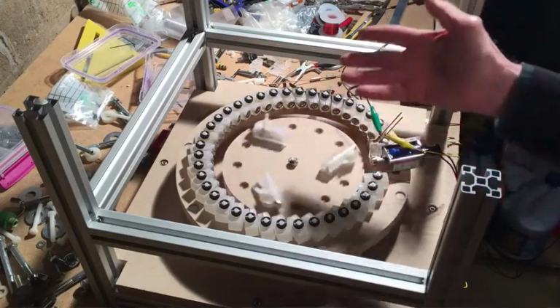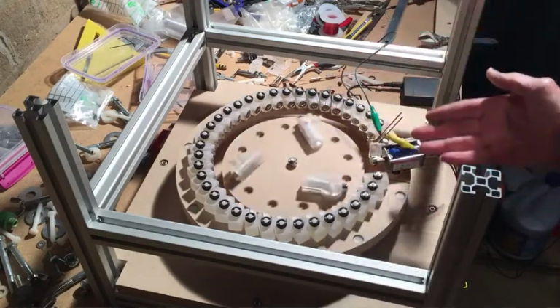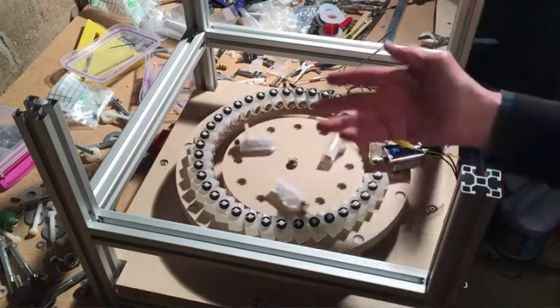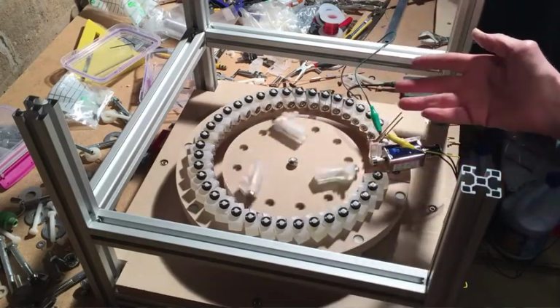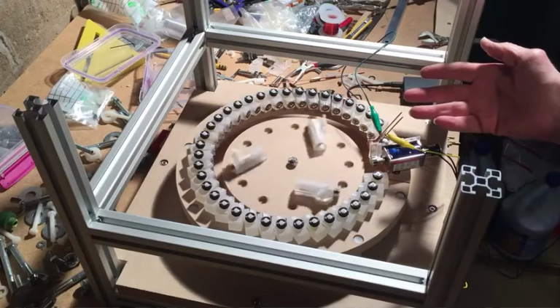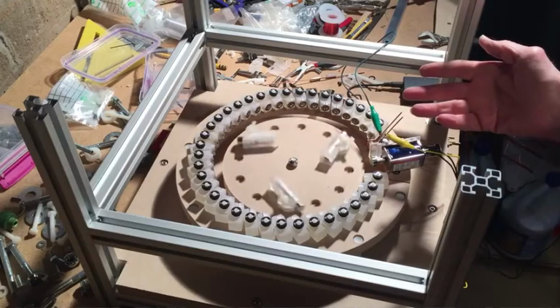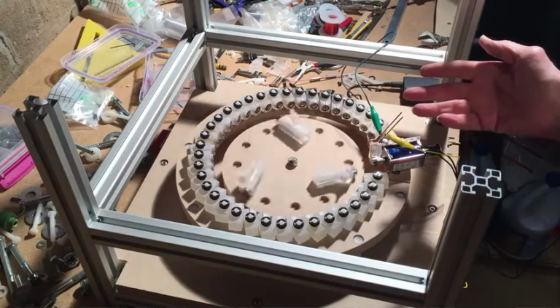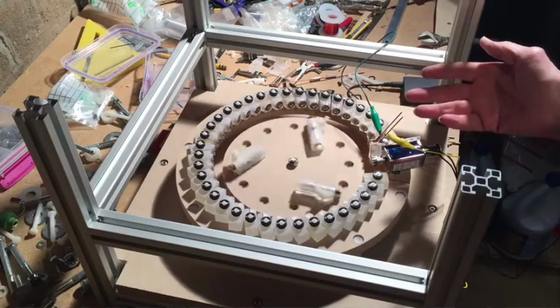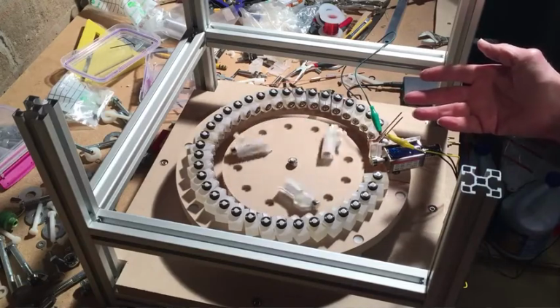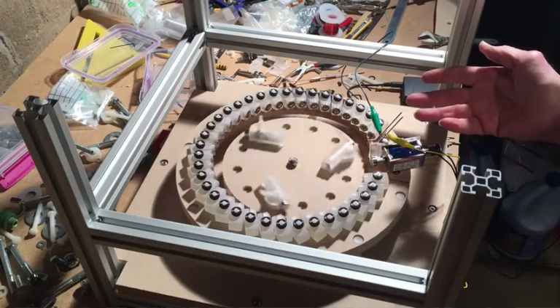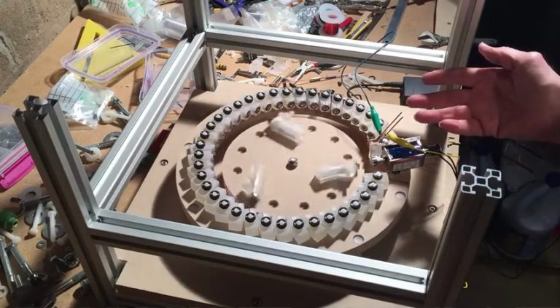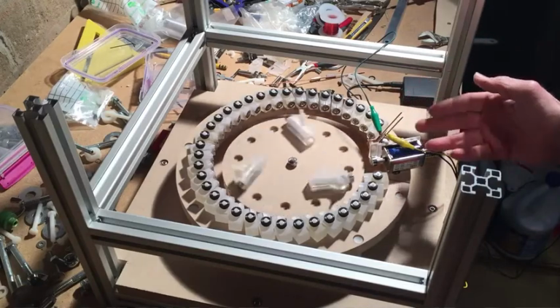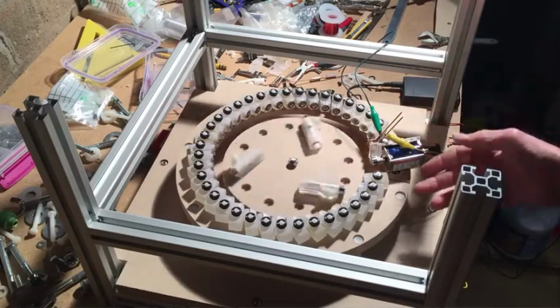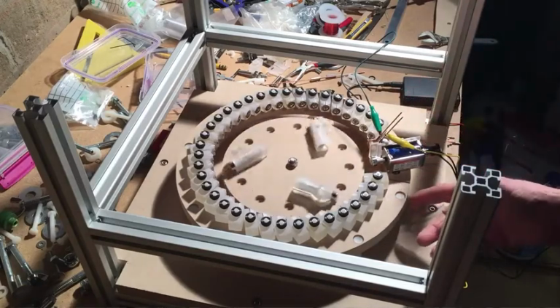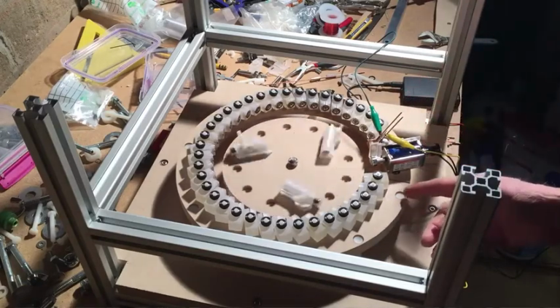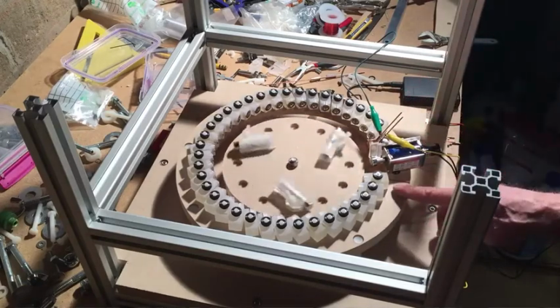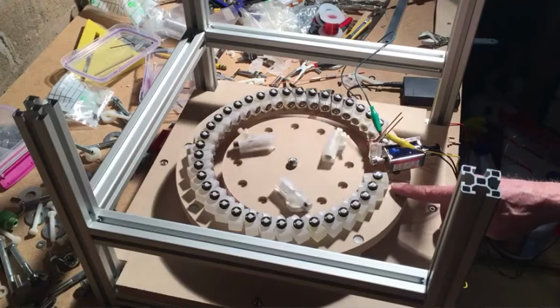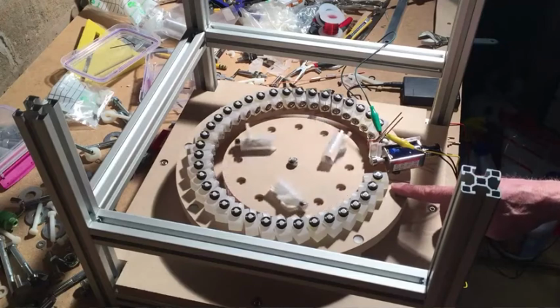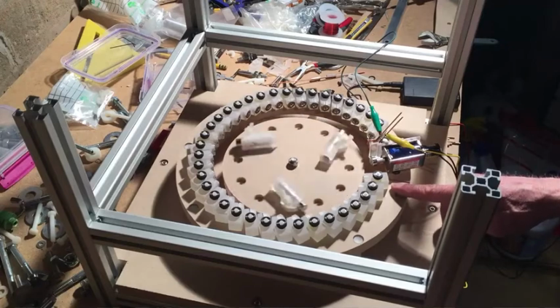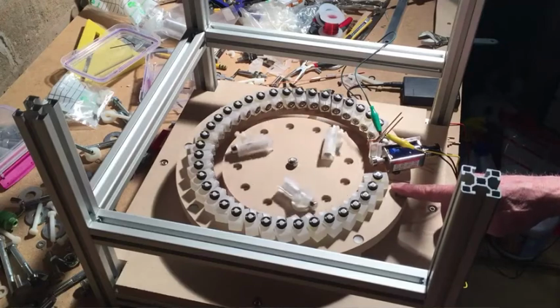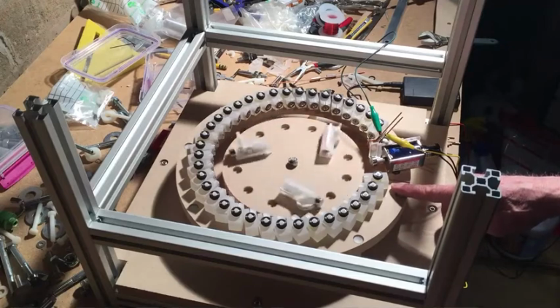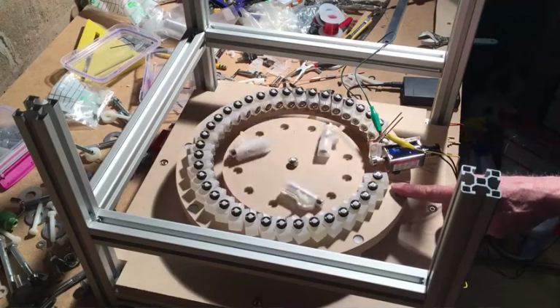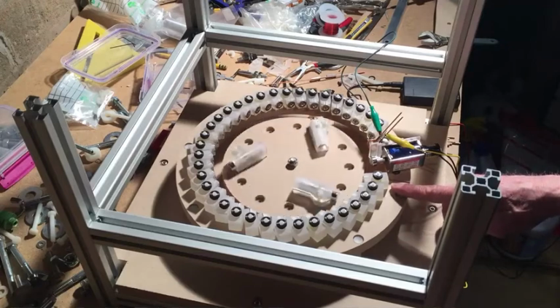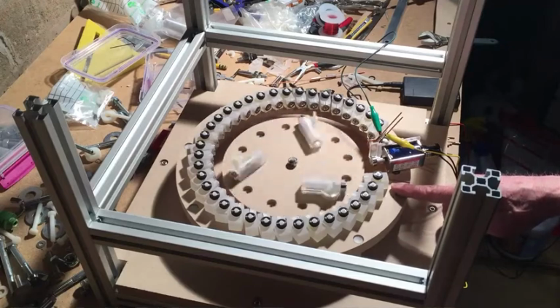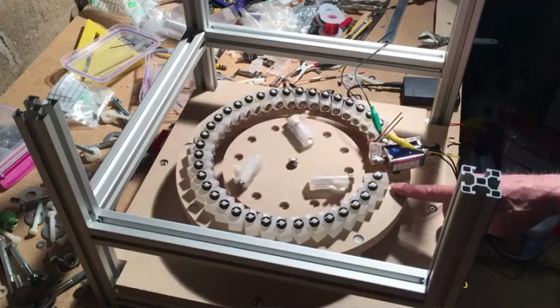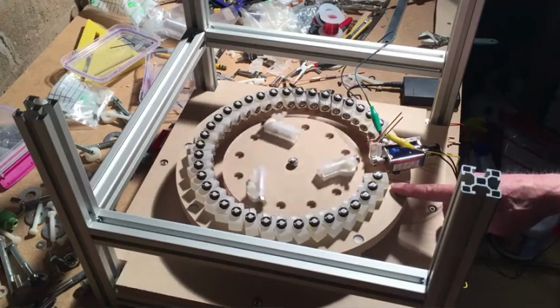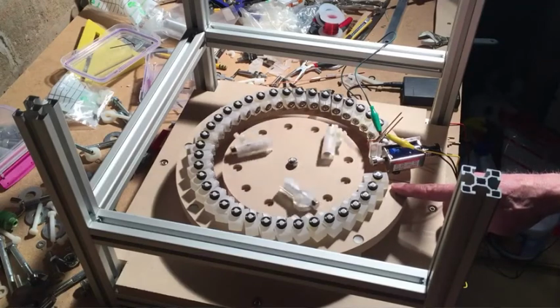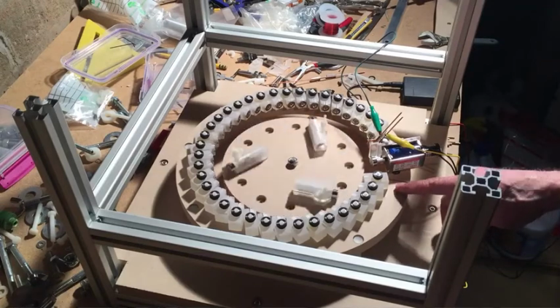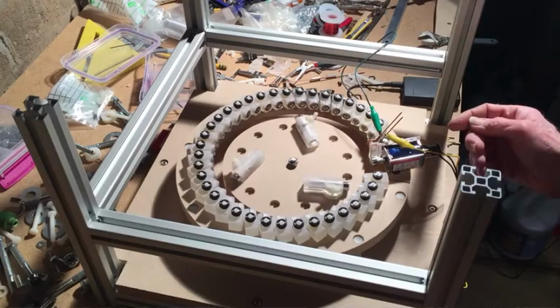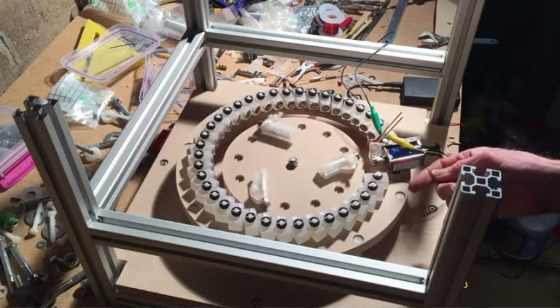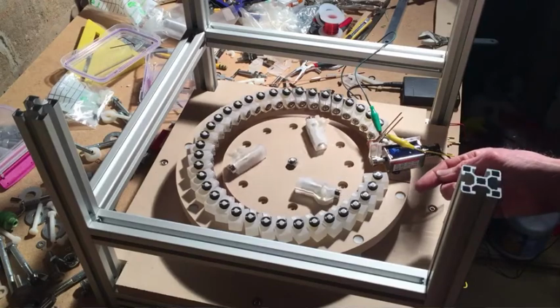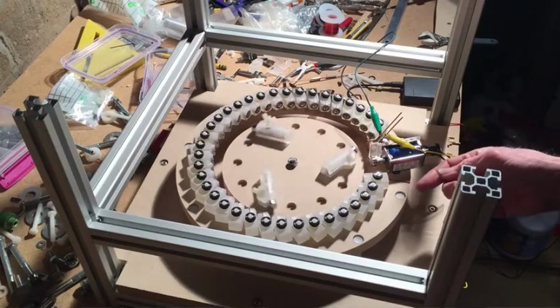If nothing else is affecting it, you can see it wants to run — there's a force there. There's not a lot of torque, but eventually the gate is going to stop it, because it's got to have something to kick it past that gate.